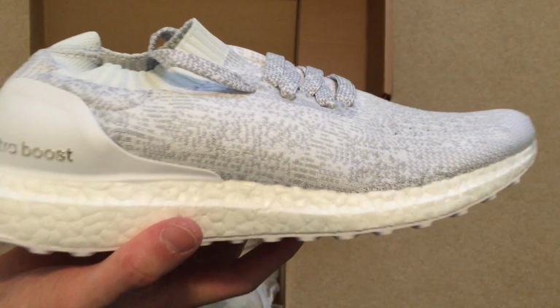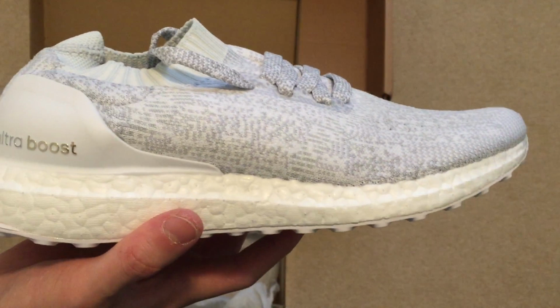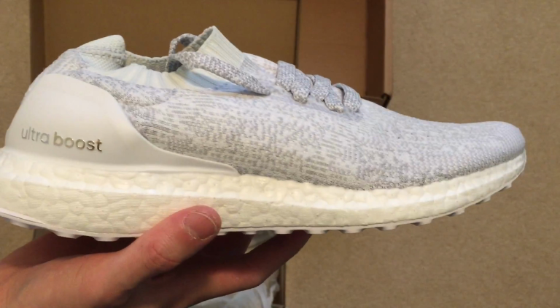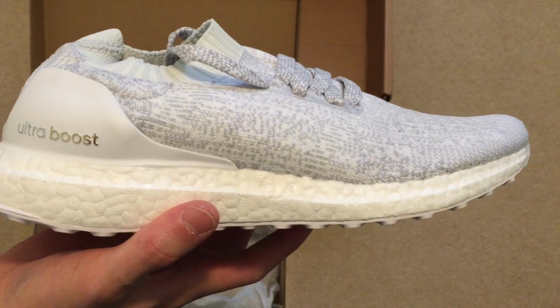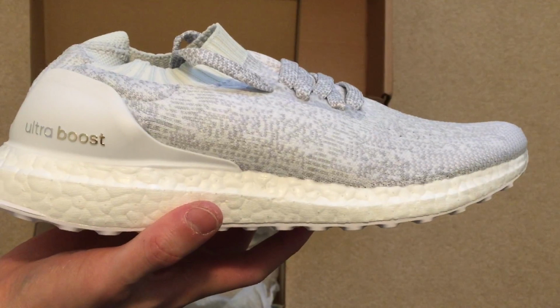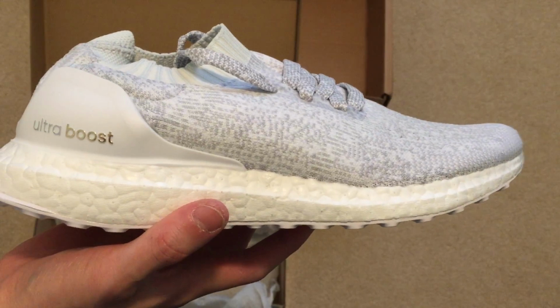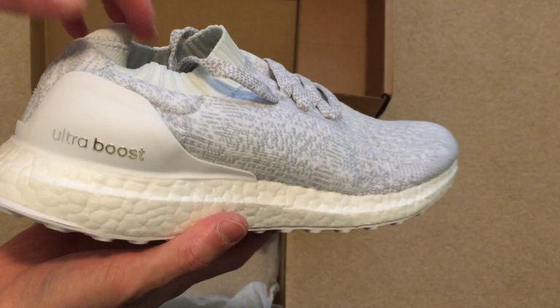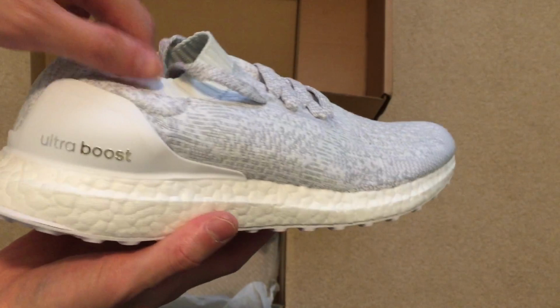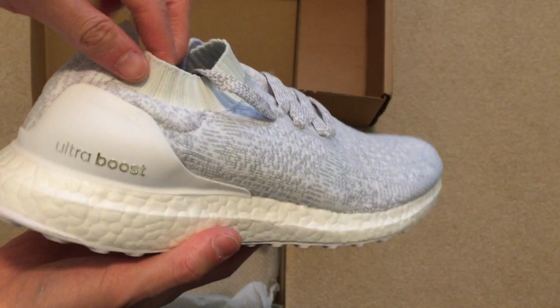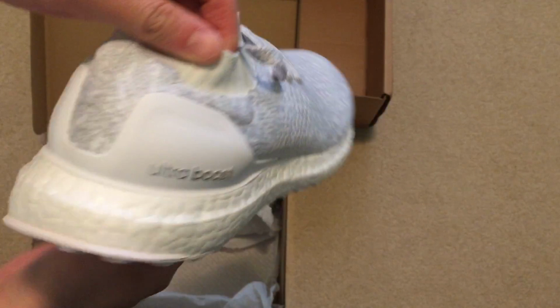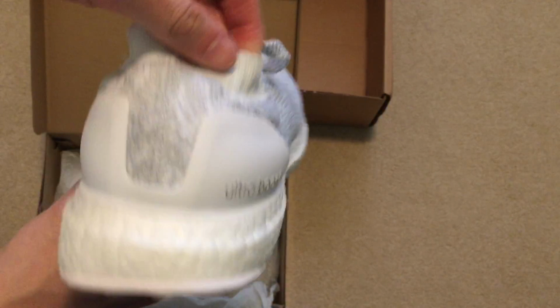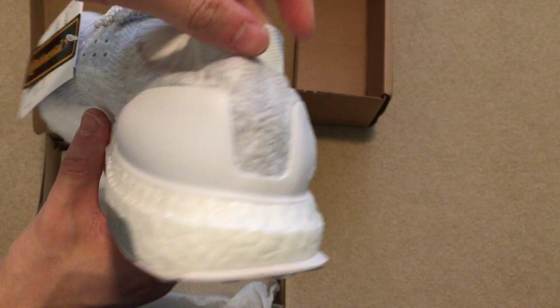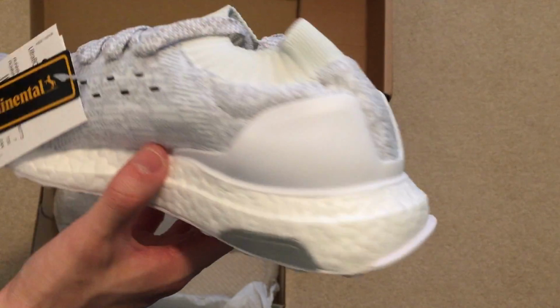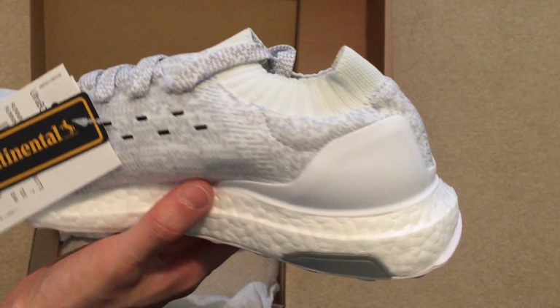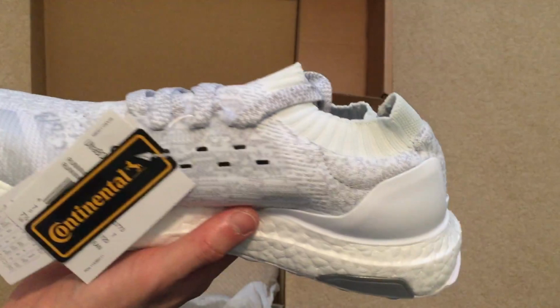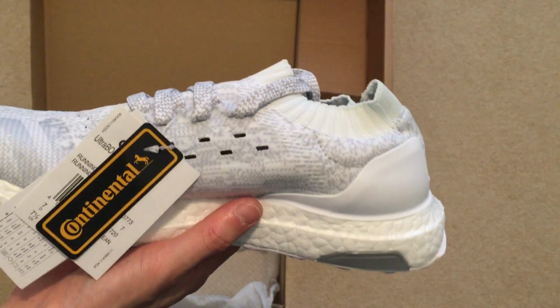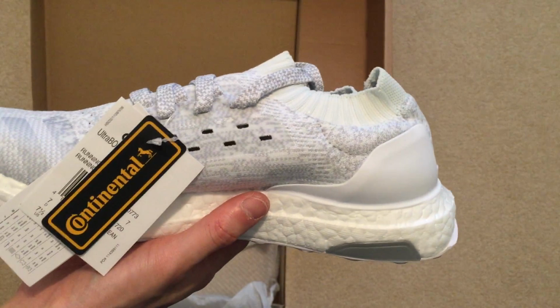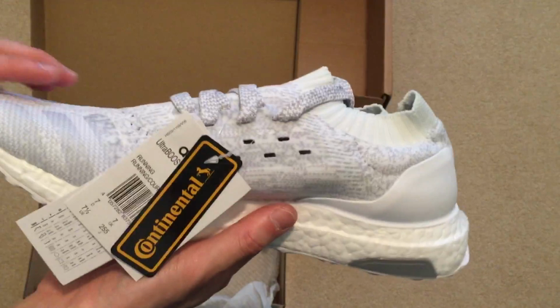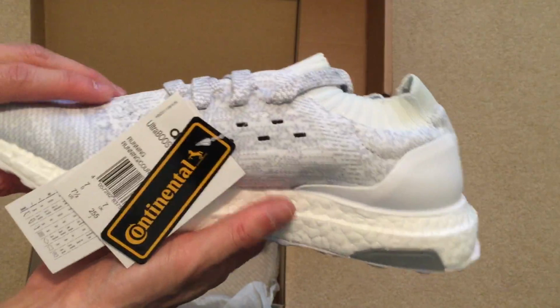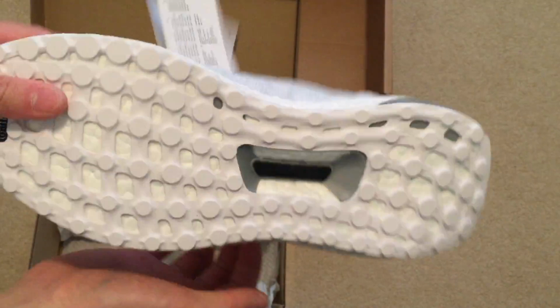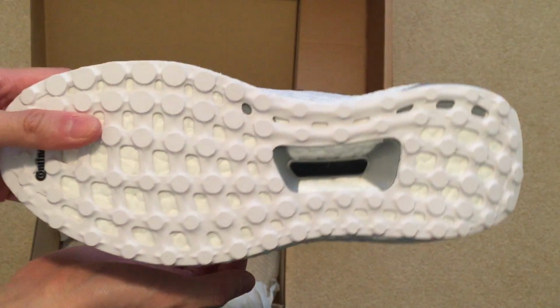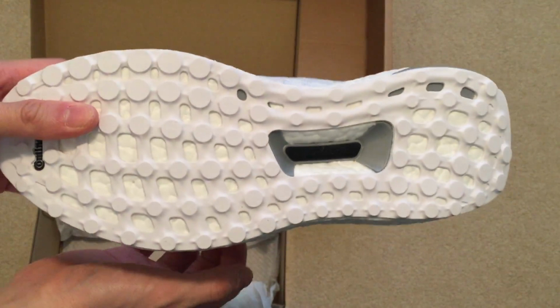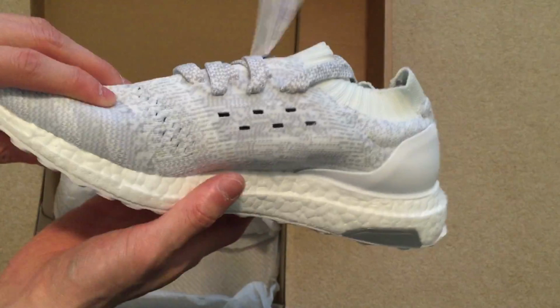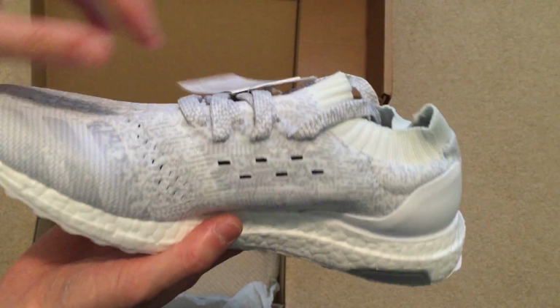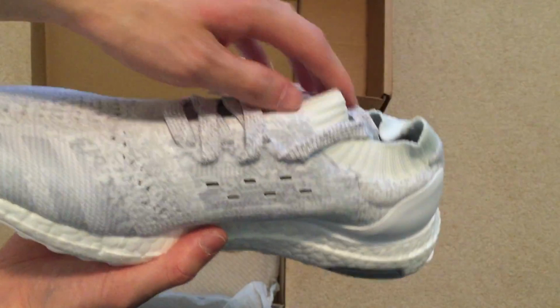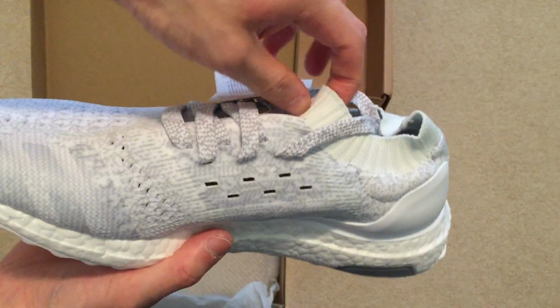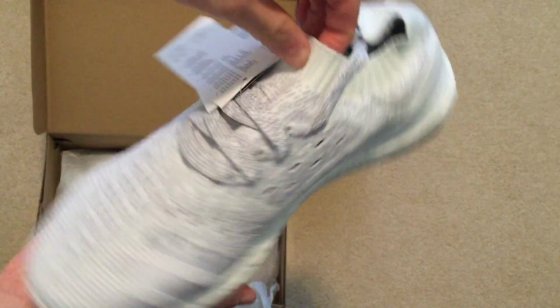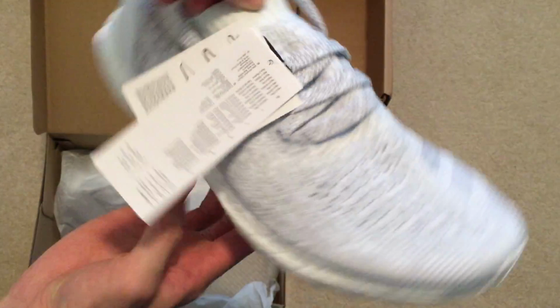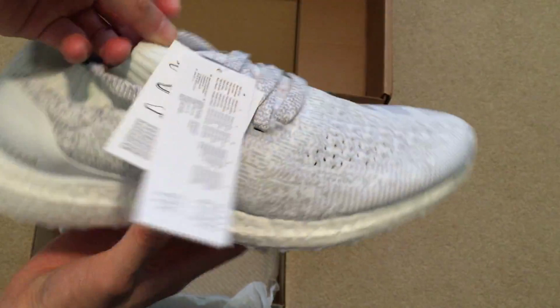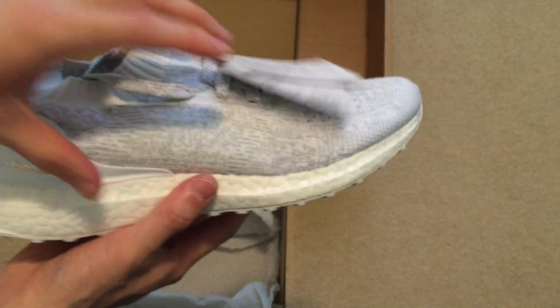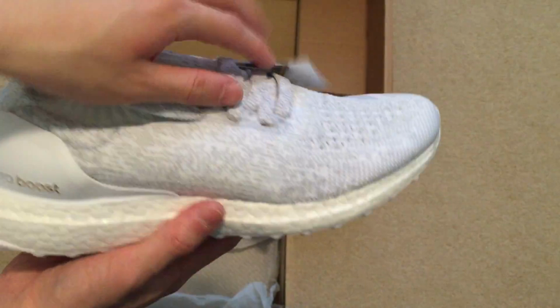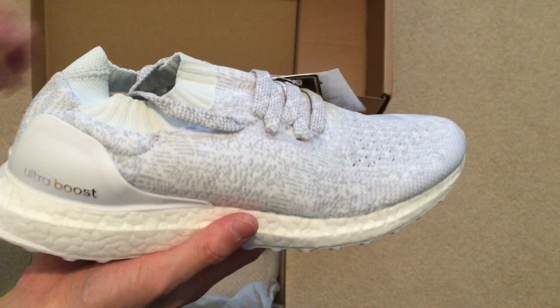Yep, another pair of triple whites. You can see my other video, so I'm not going to do too in-depth a review. I'm just going to show you the shoes, because I picked them up.